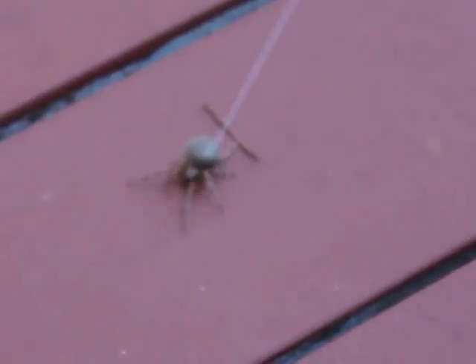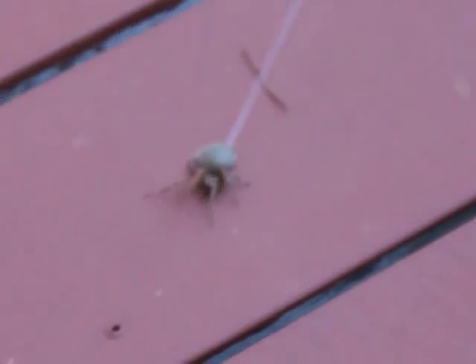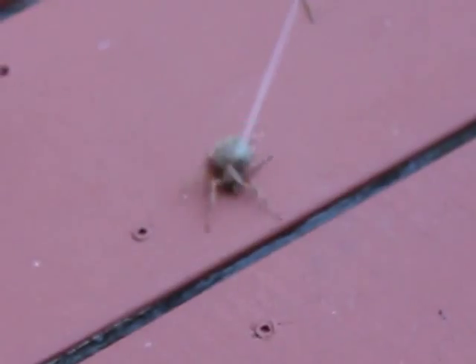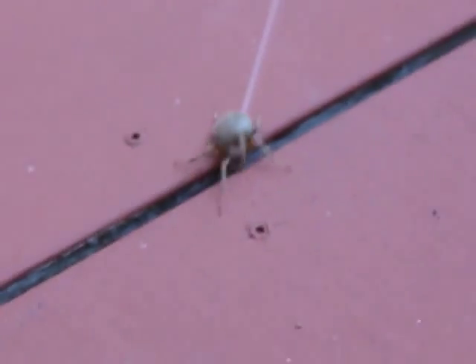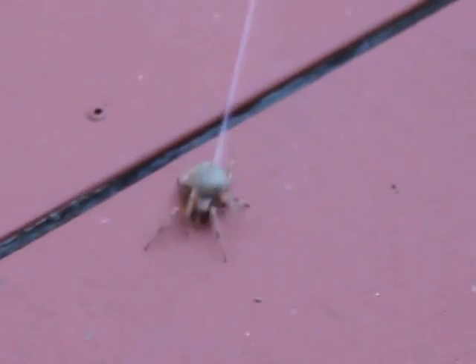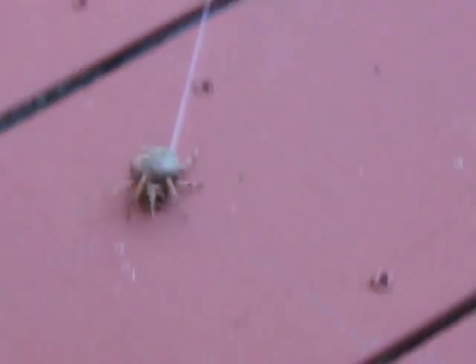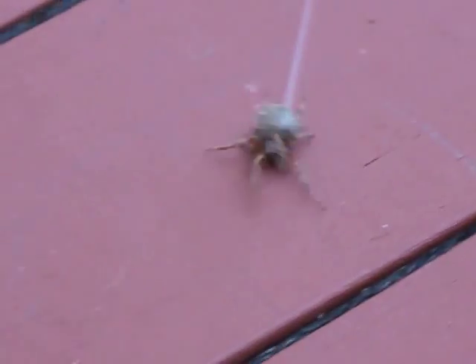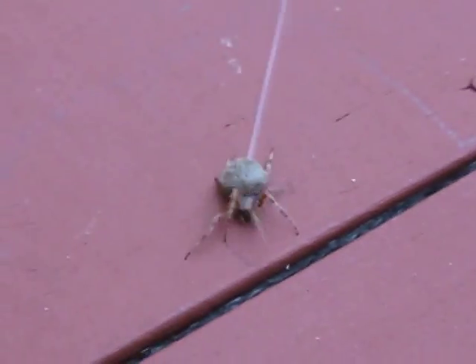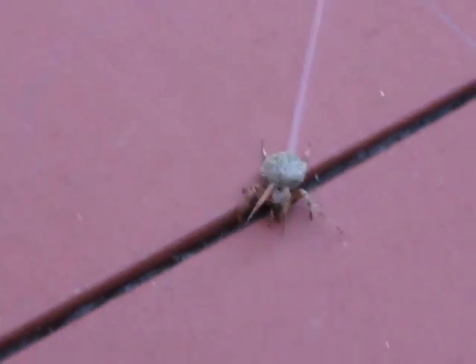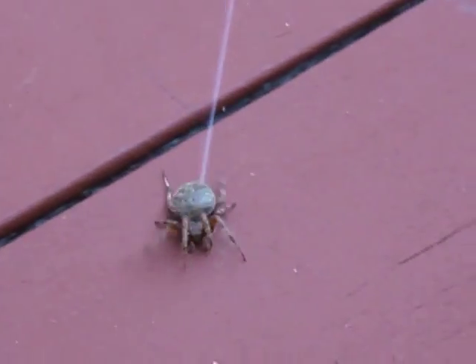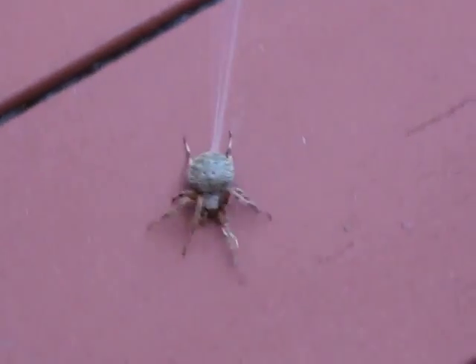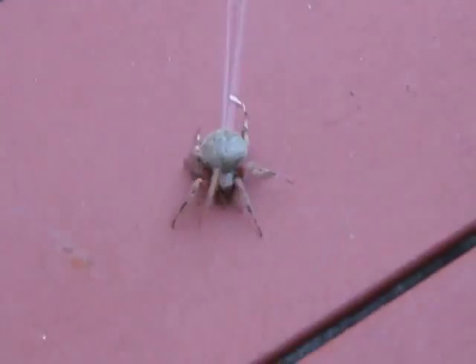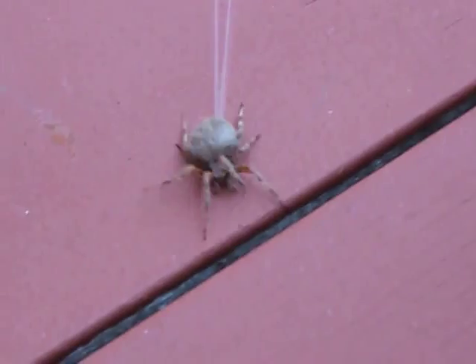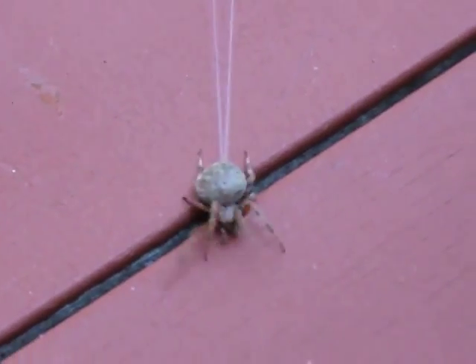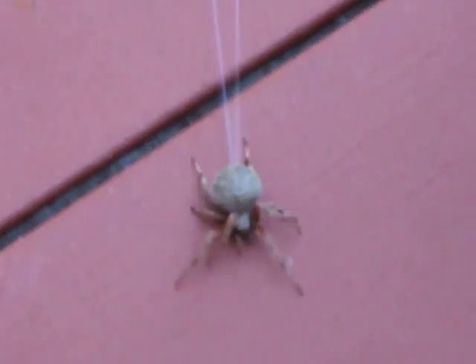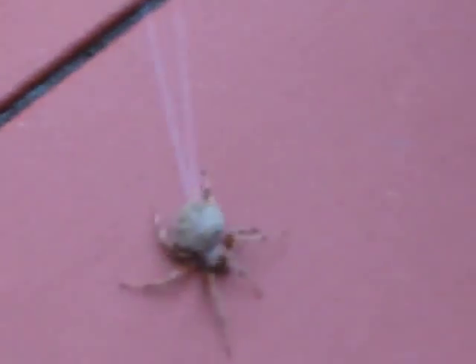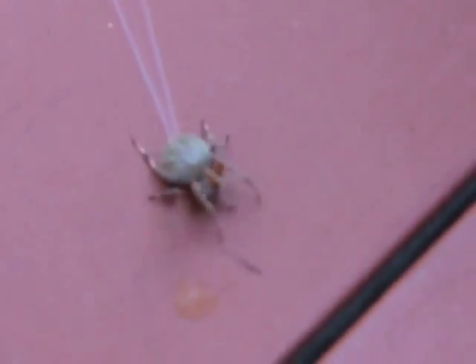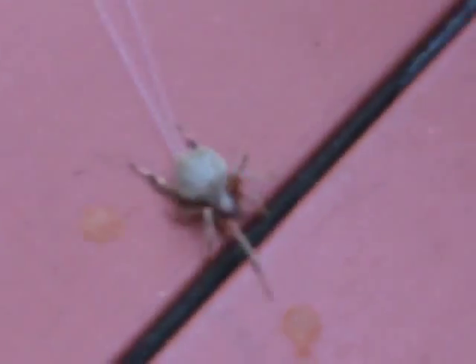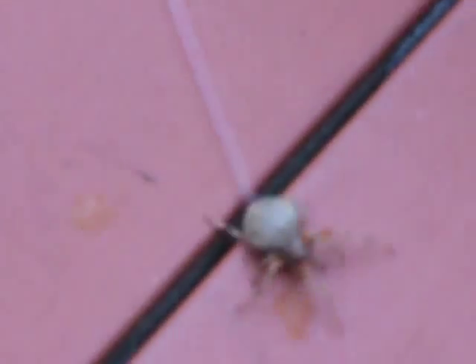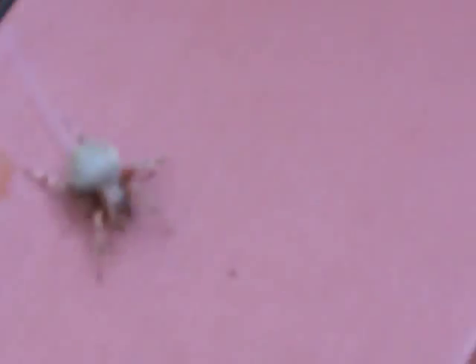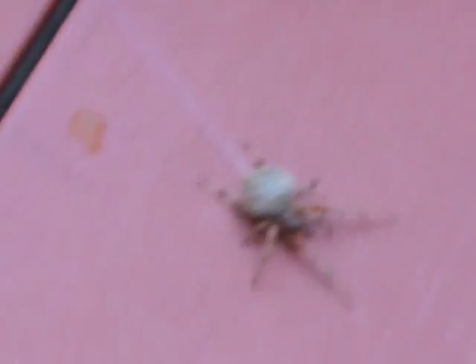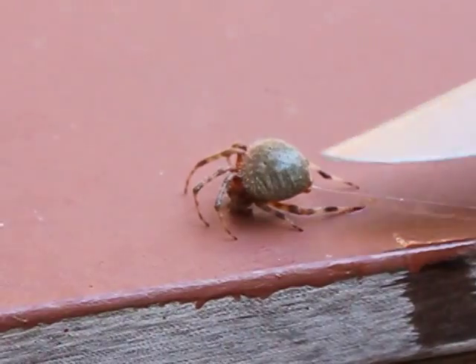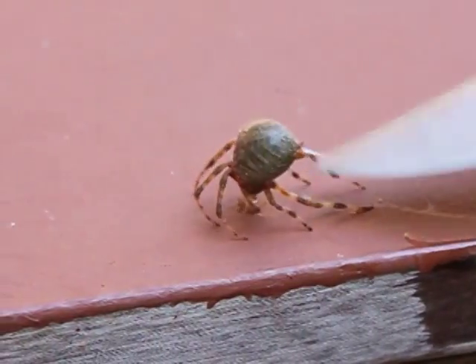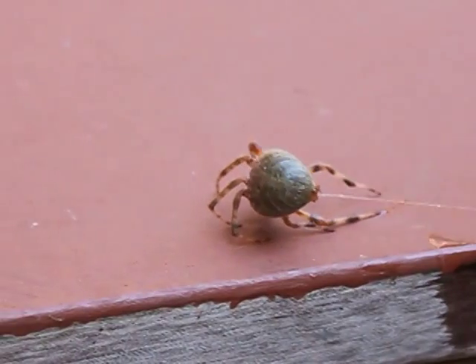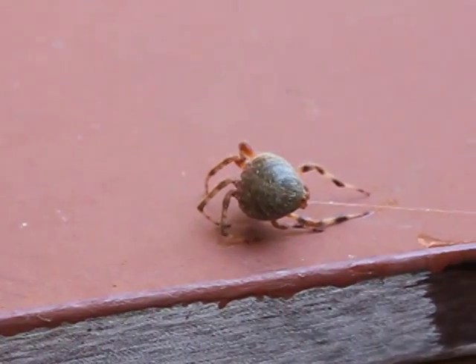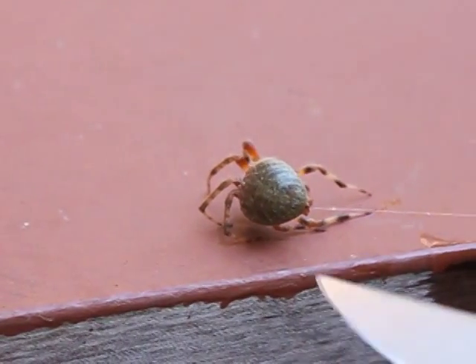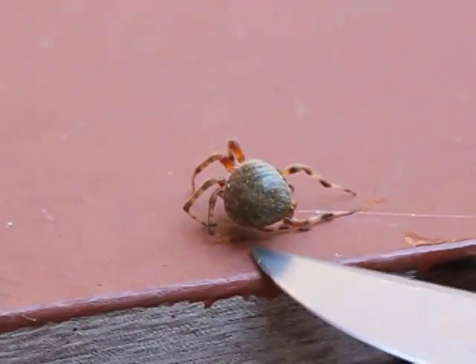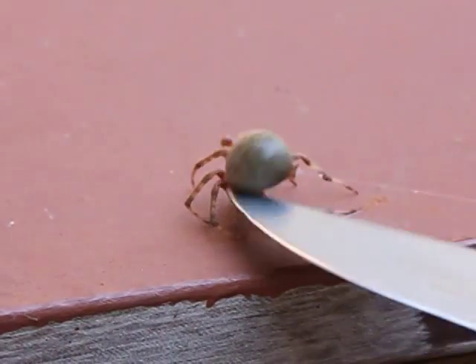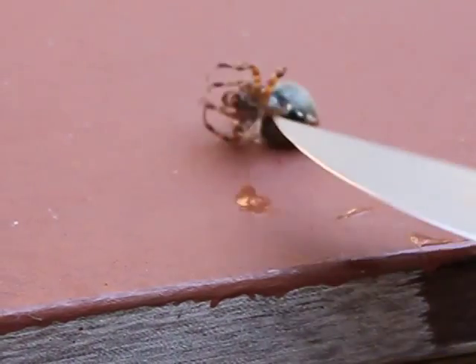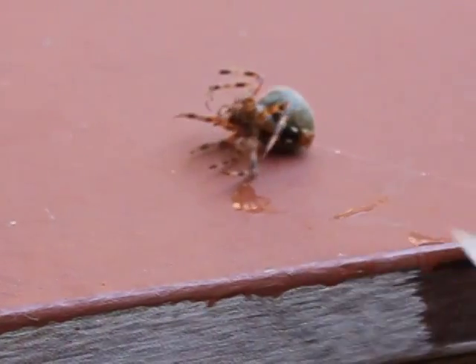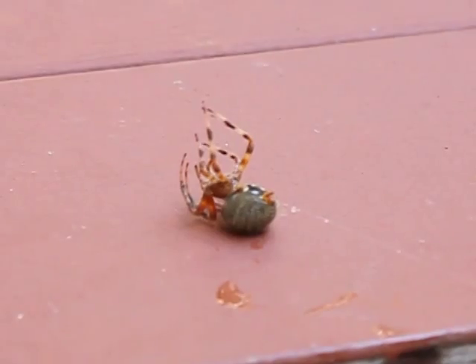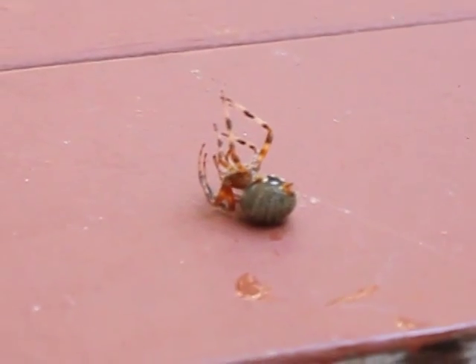When spiders are sprayed with Web-Out, the Web-Out will kill the spiders. You can see an orb weaver spider here, and he's lost control of his back legs and his web, and he dies within just a few minutes.